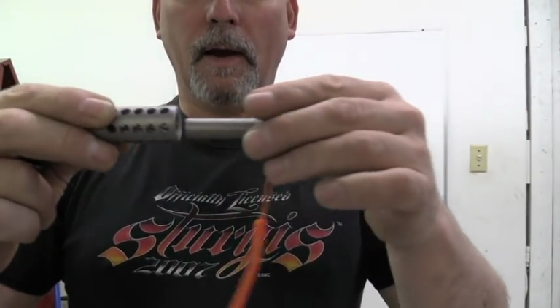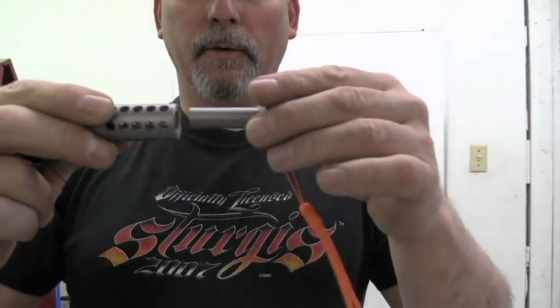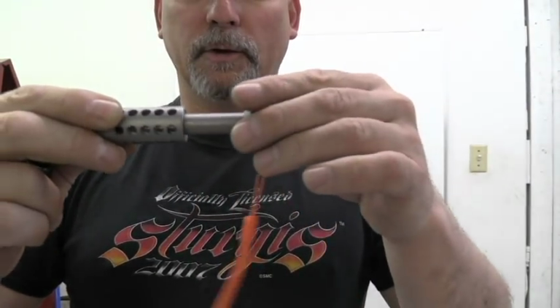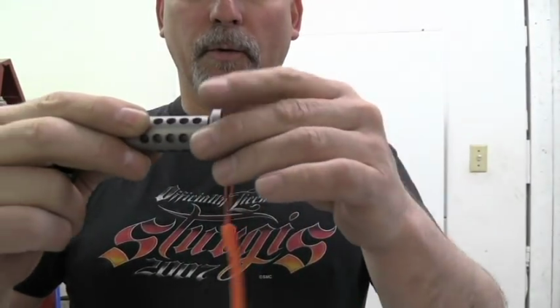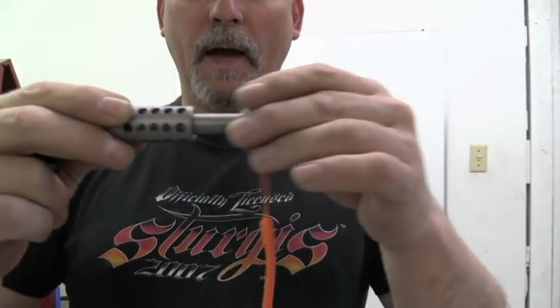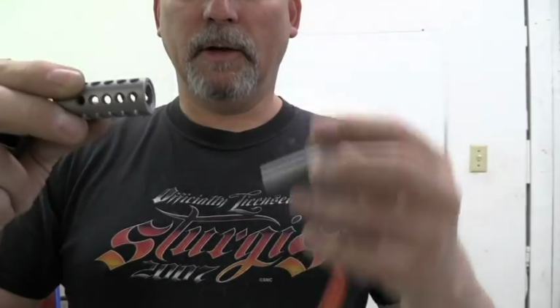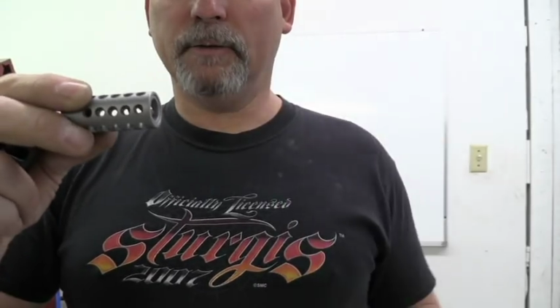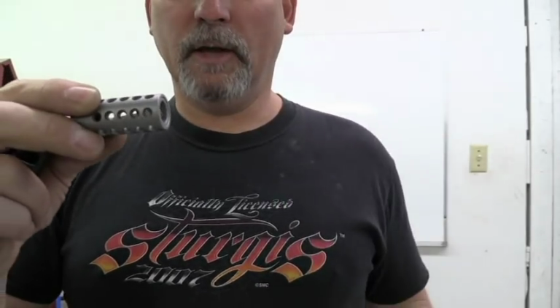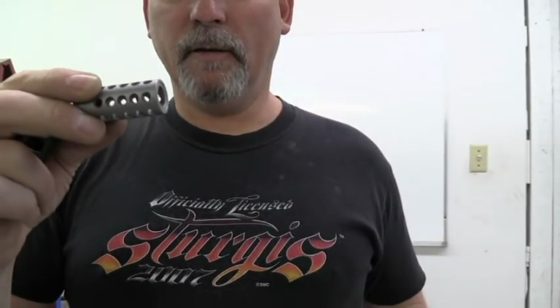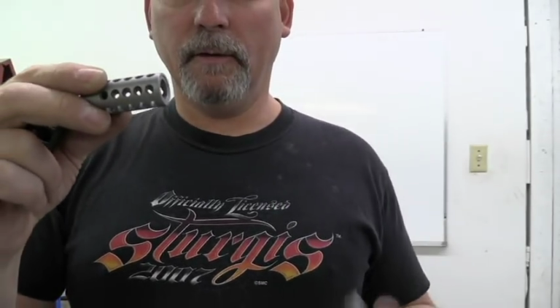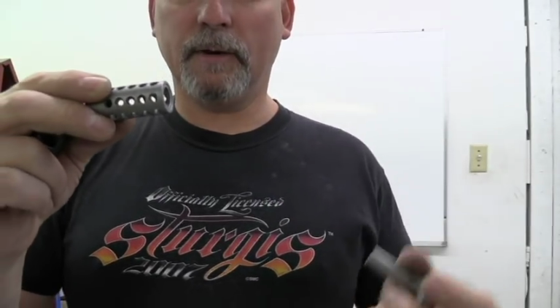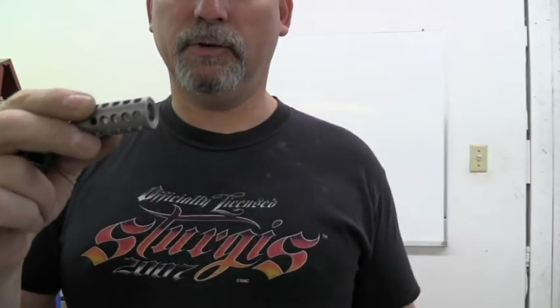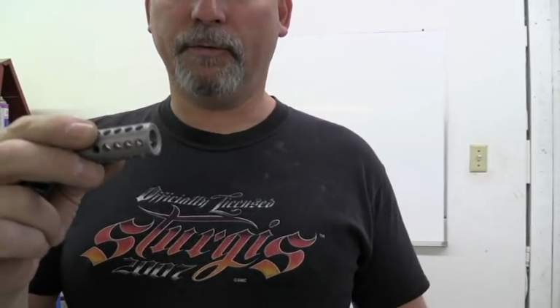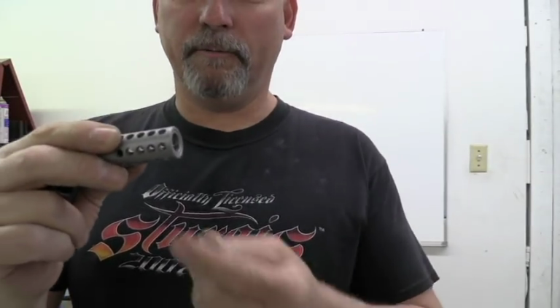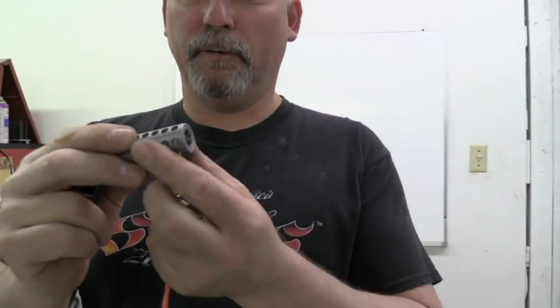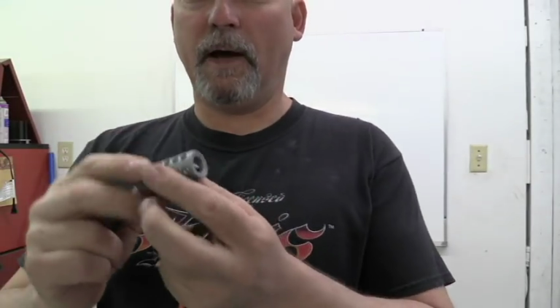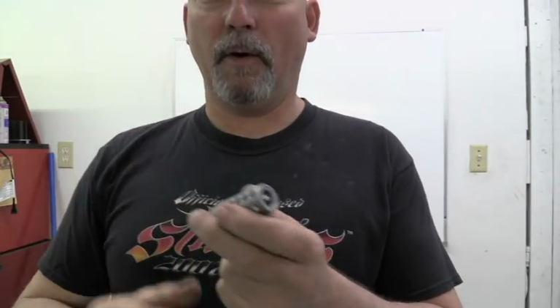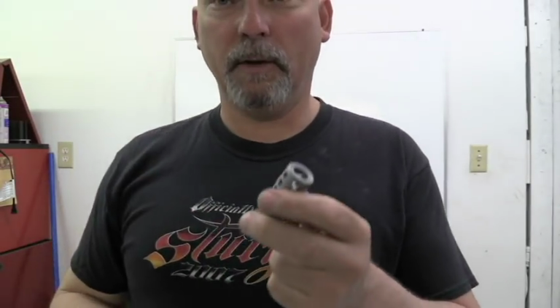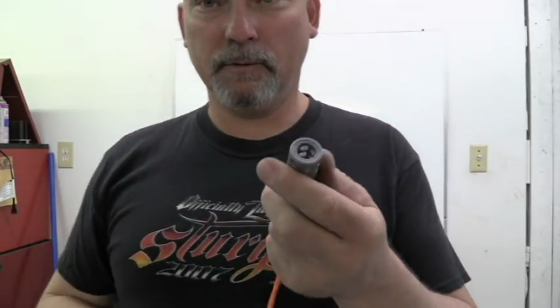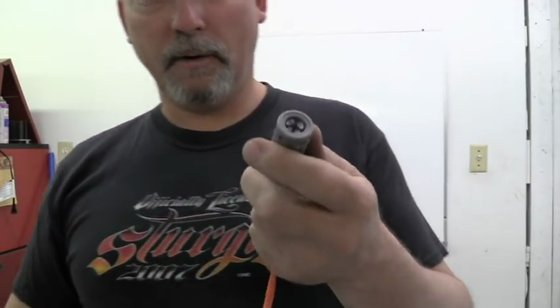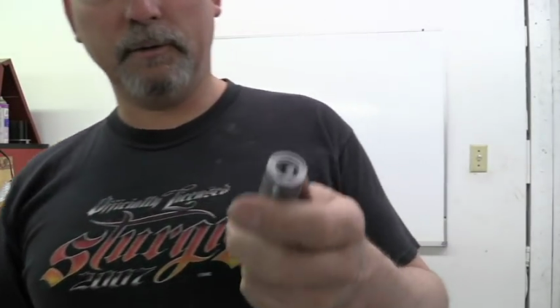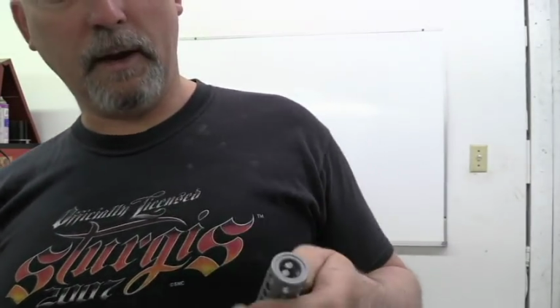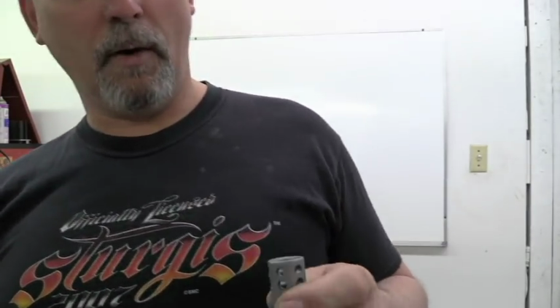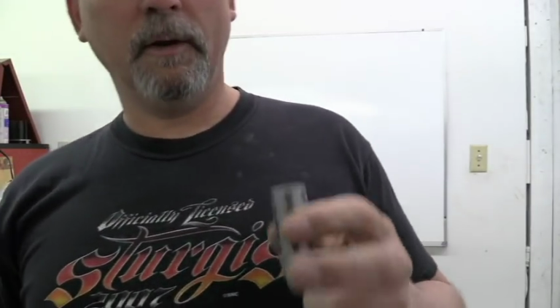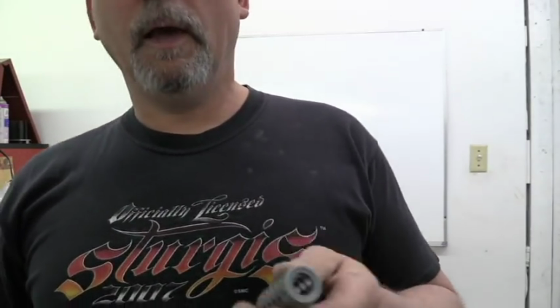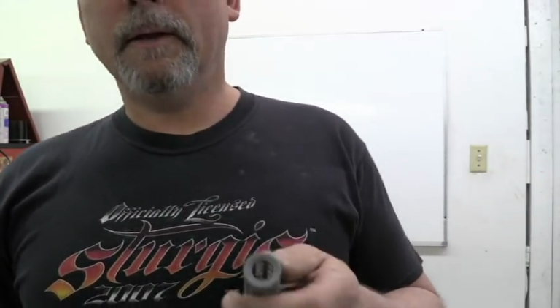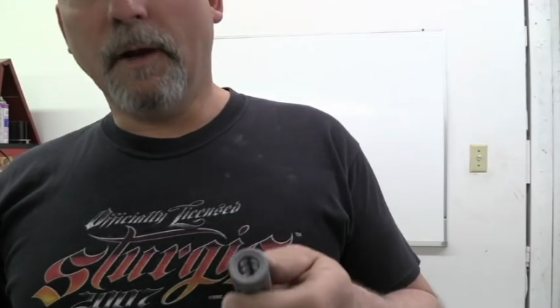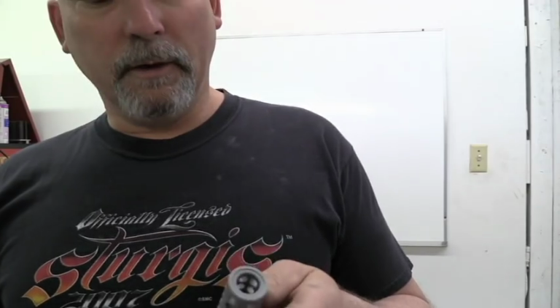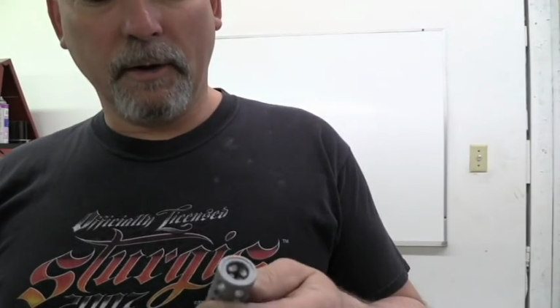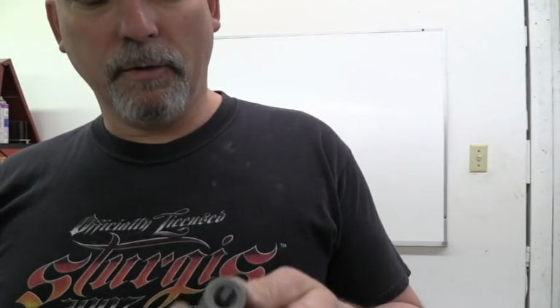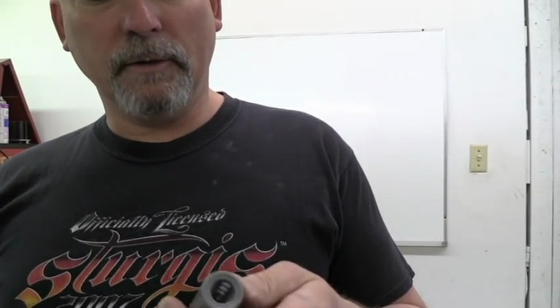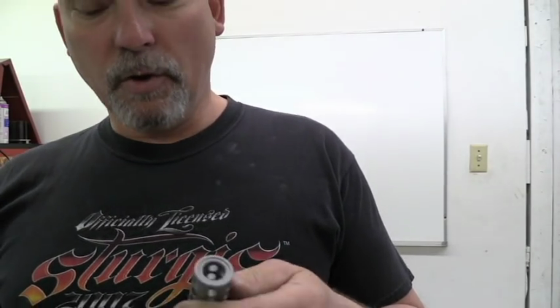I know there's a couple guys that have said they've actually shot their funnels out of the brake because they forgot to take them off. That's definitely not a good thing to do.